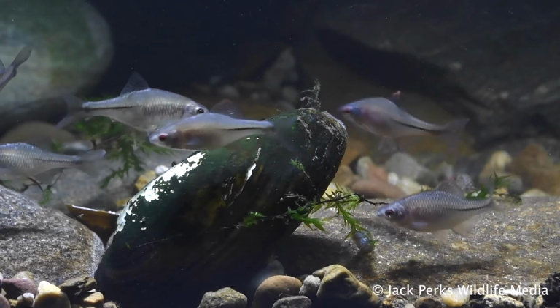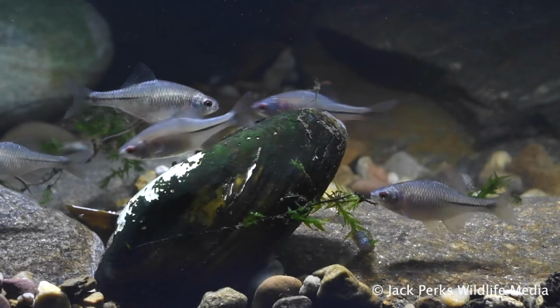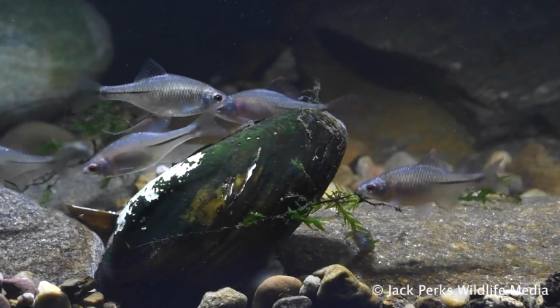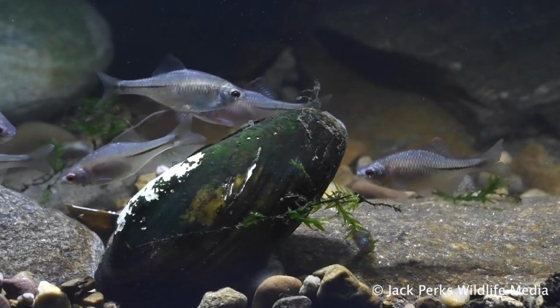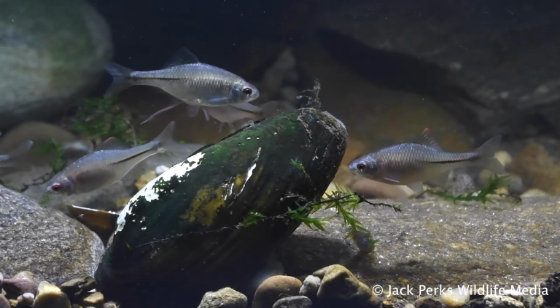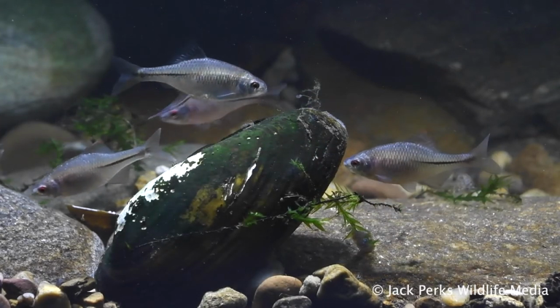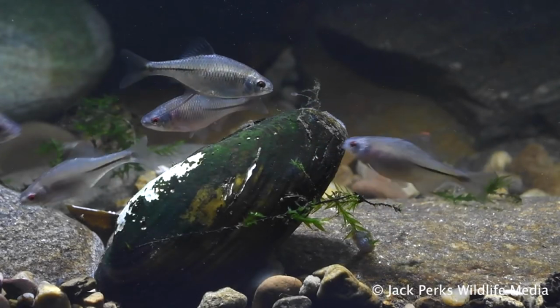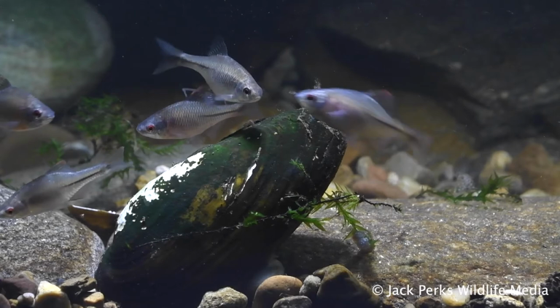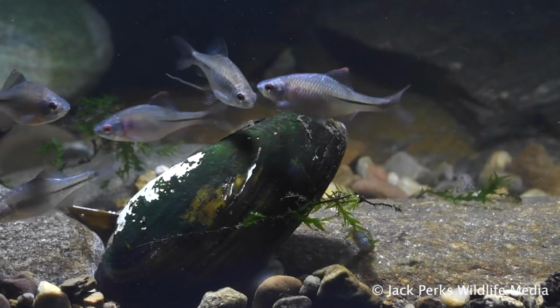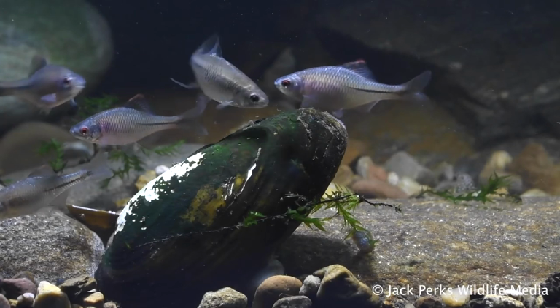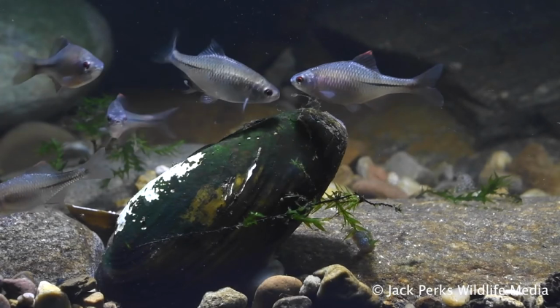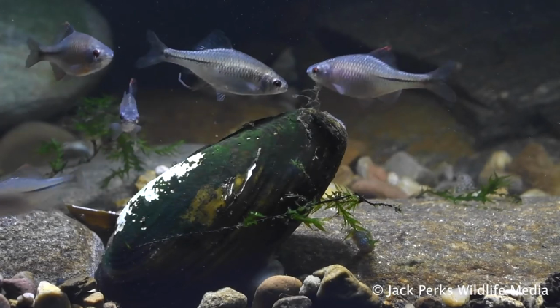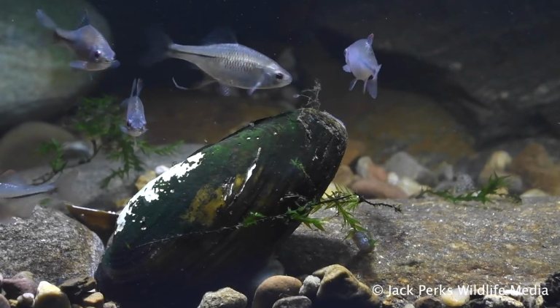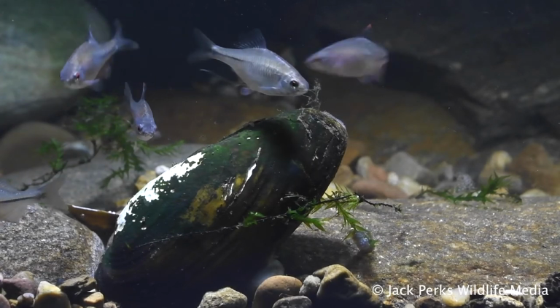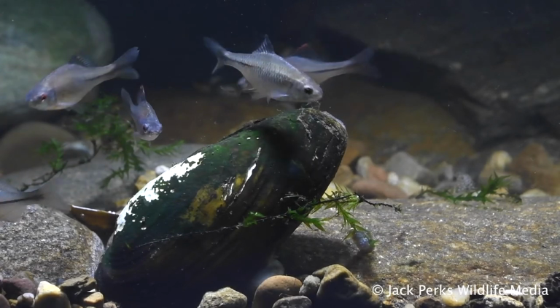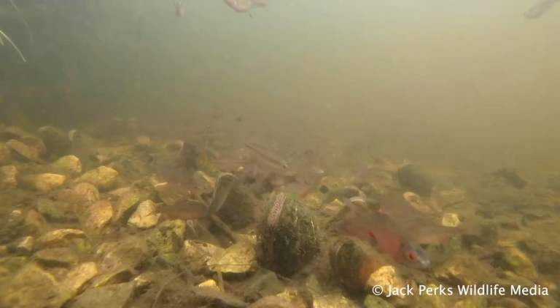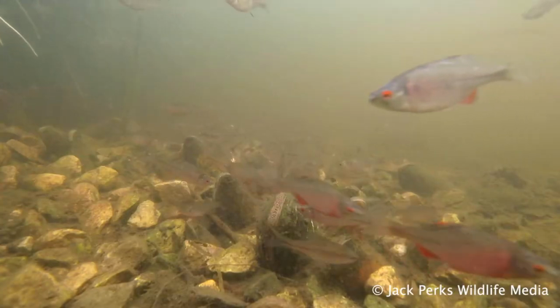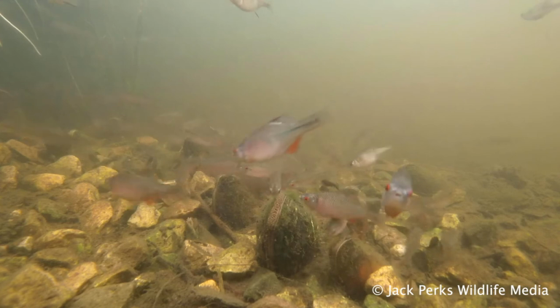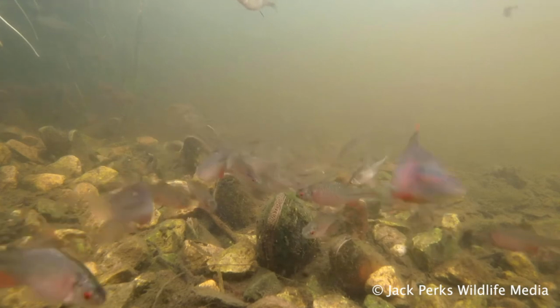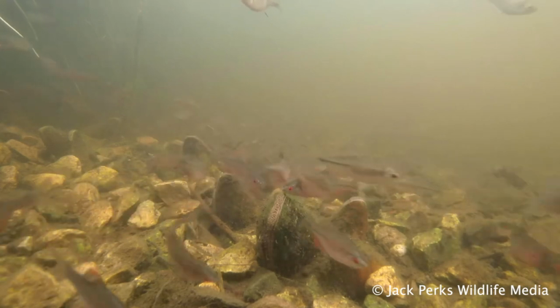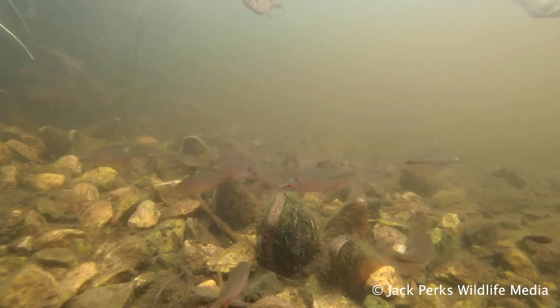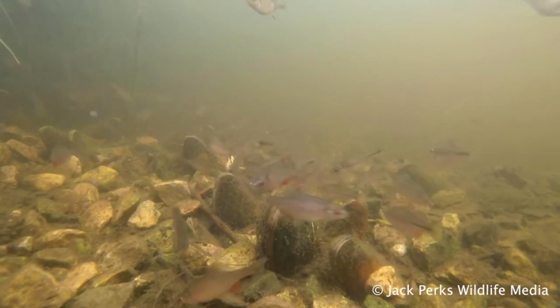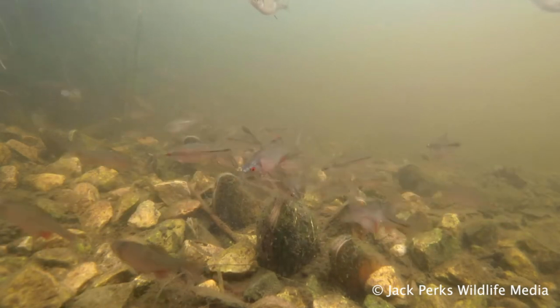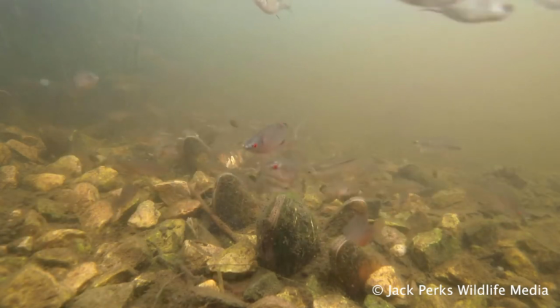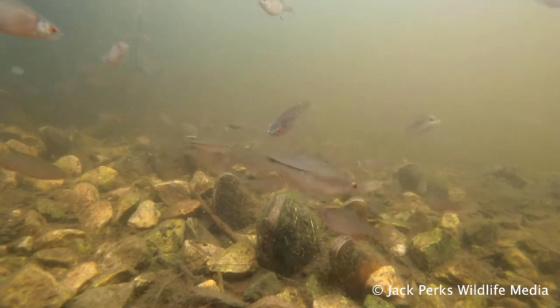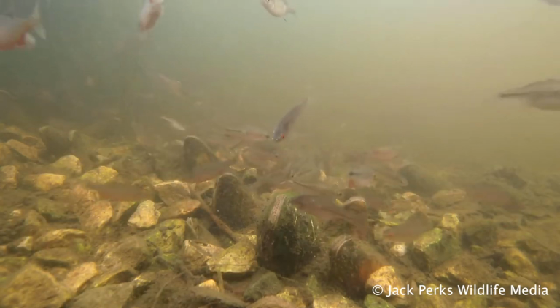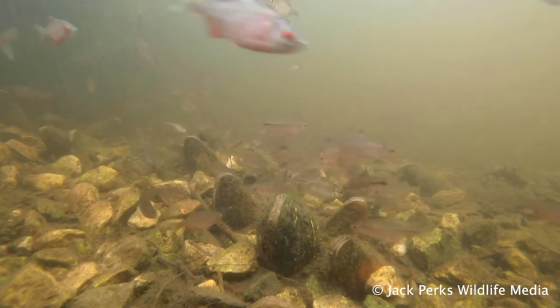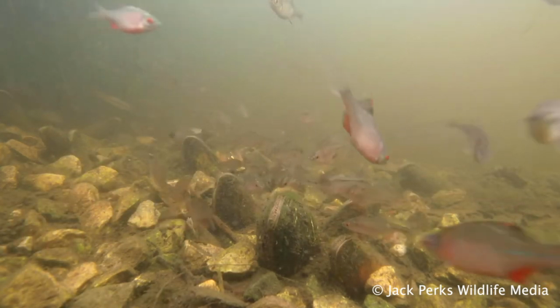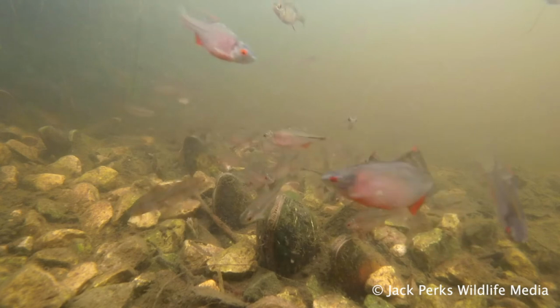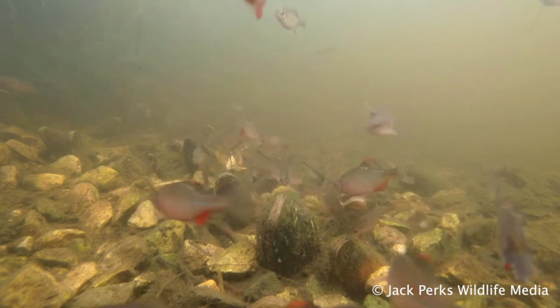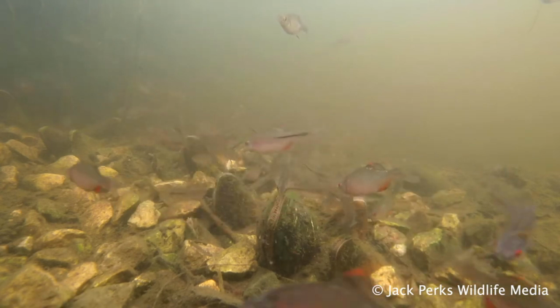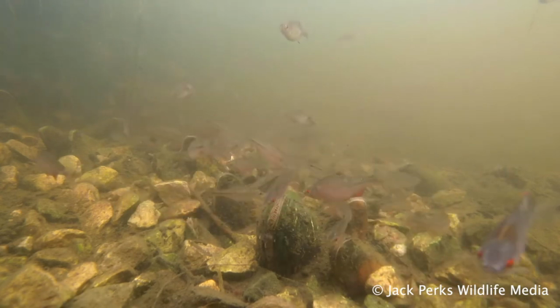Bitterling perhaps have the most unusual way of breeding of any British fish. The female deposits the eggs into a live freshwater mussel, which the male then fertilizes. The eggs soon hatch and the fry will emerge. It's thought they do this to protect the eggs.